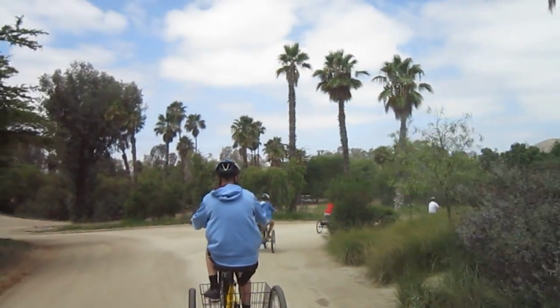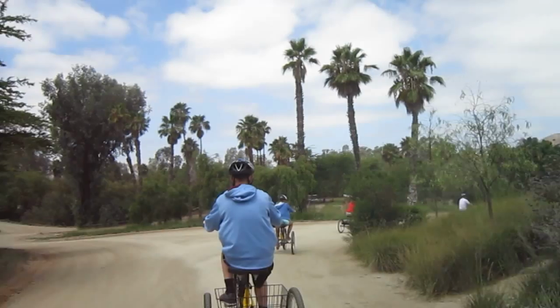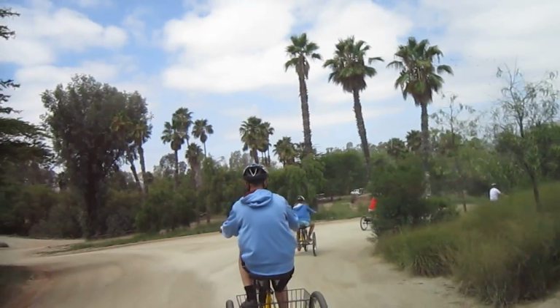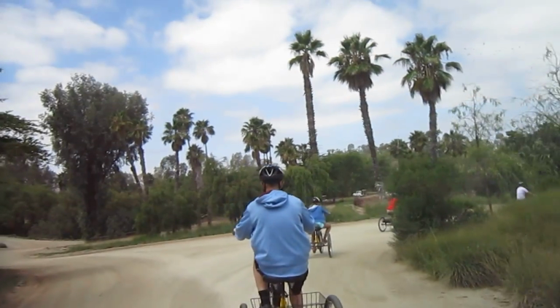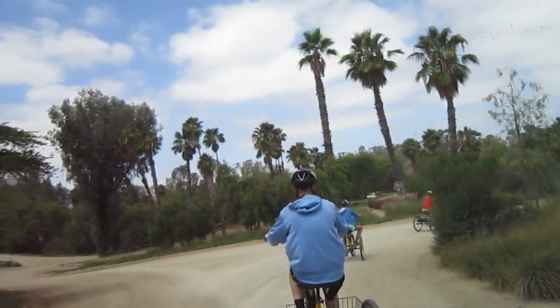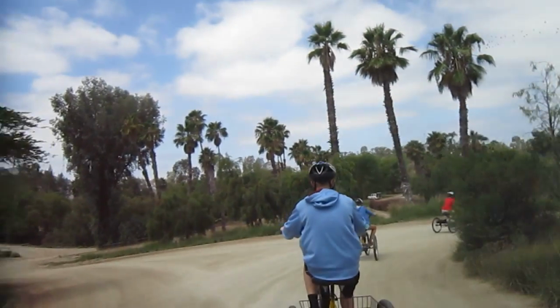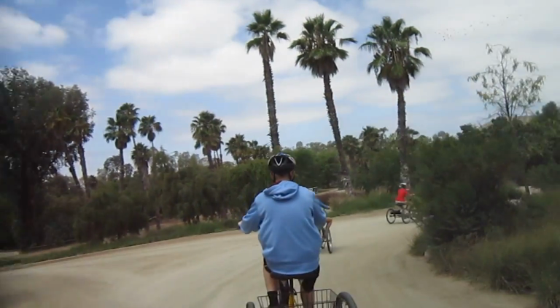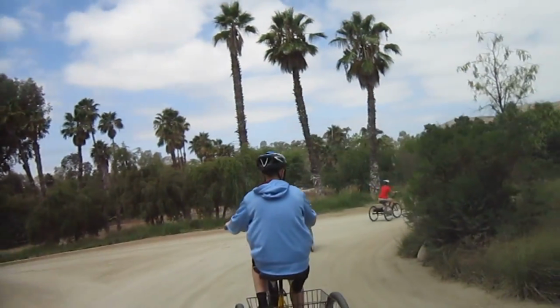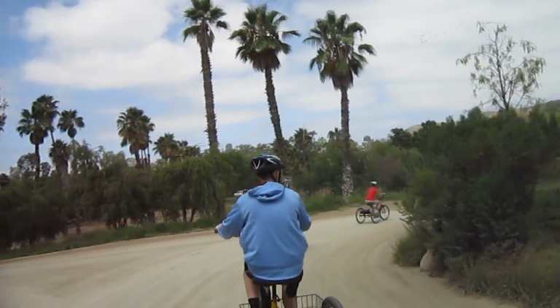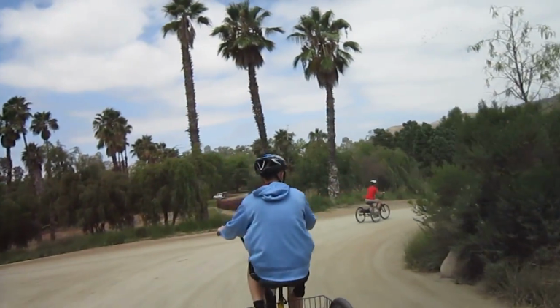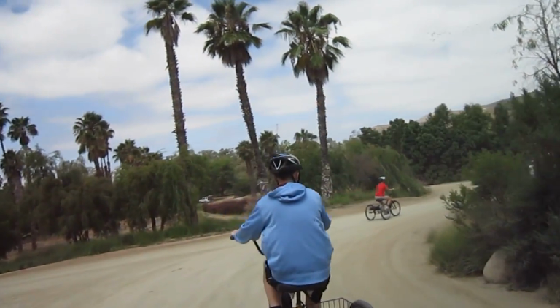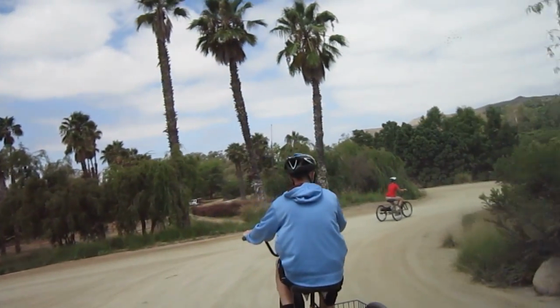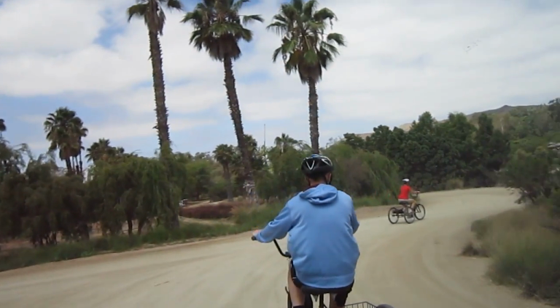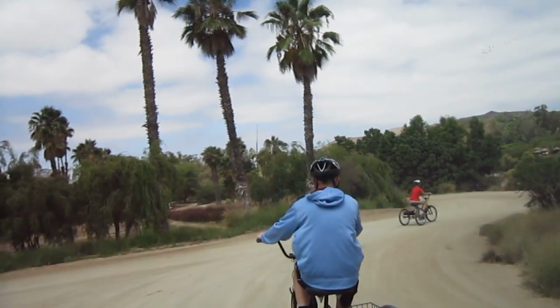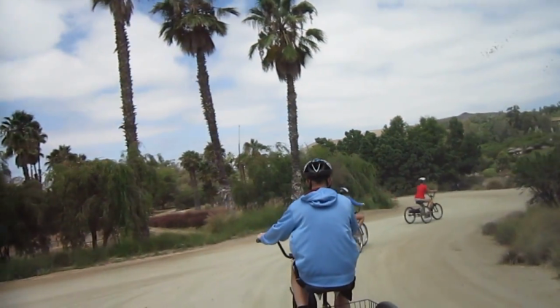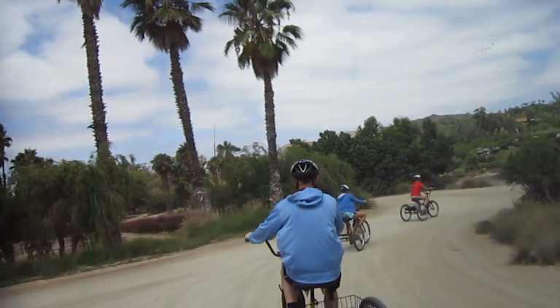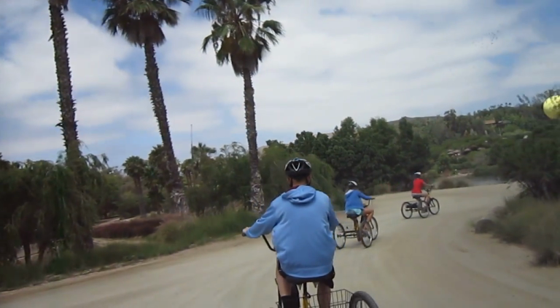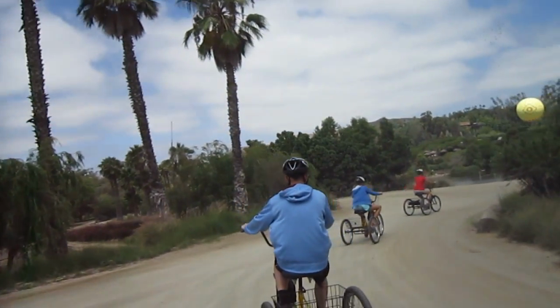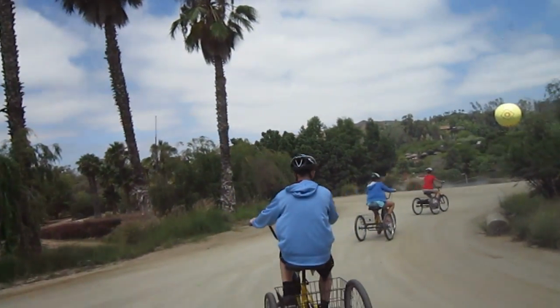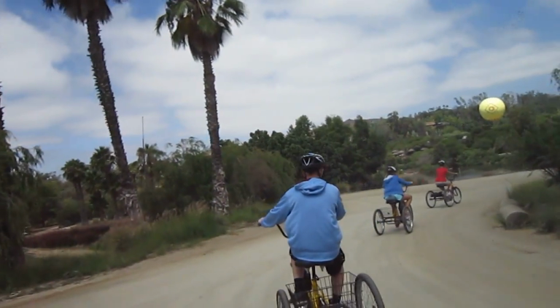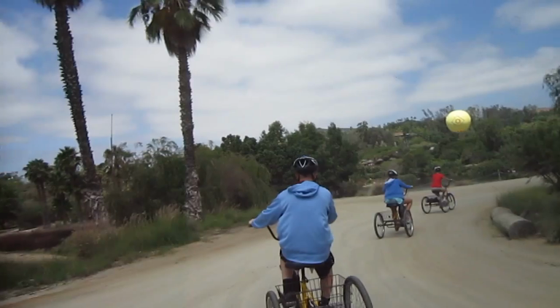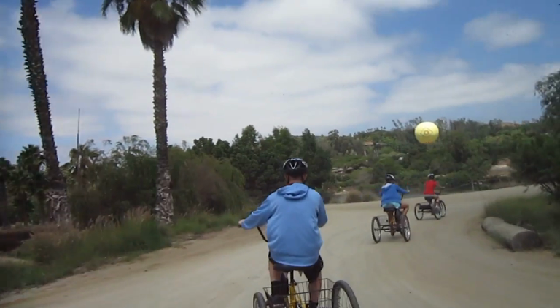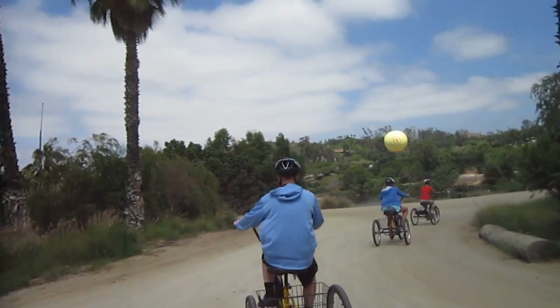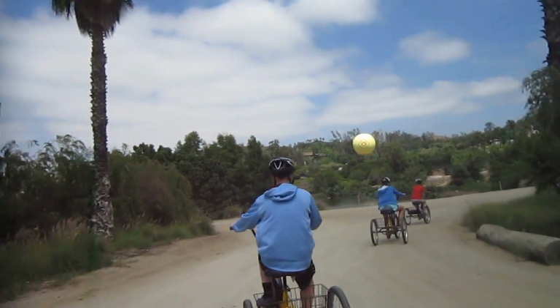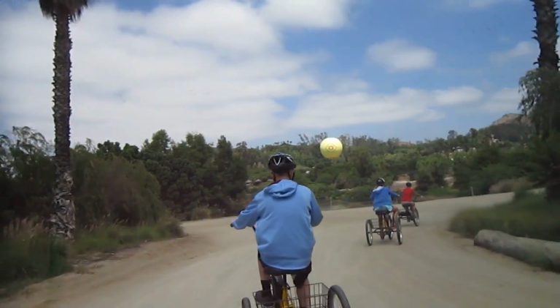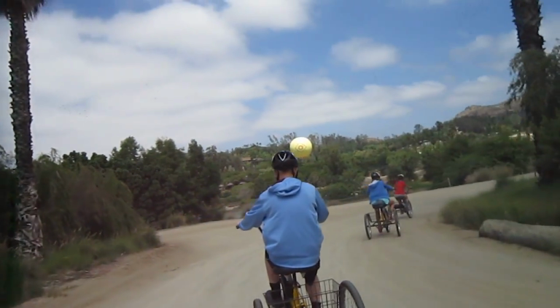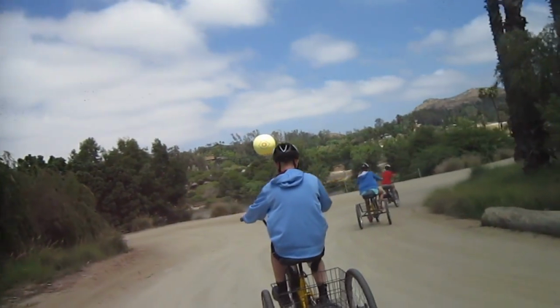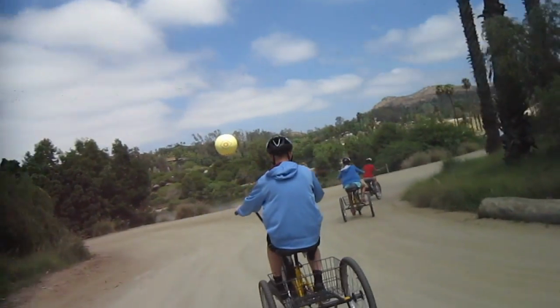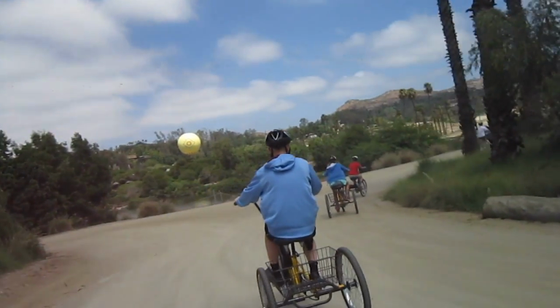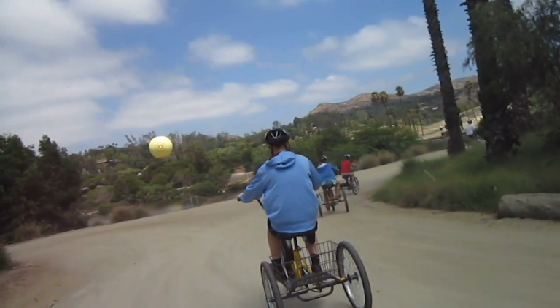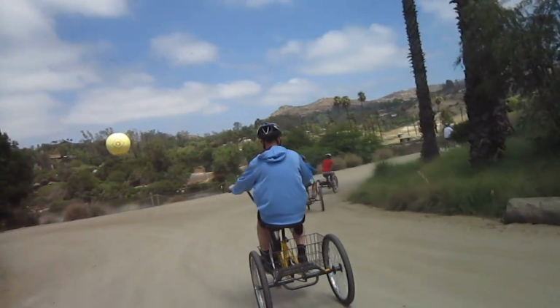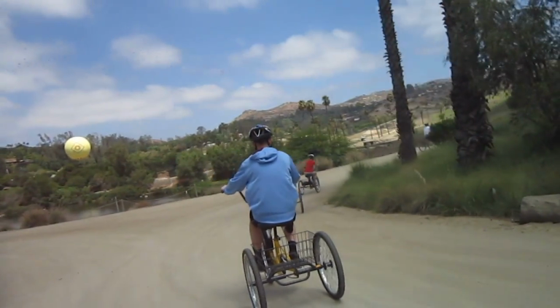We've got two tour guides. We're going to get a little closer to the animals than you get on most of the other tours, so that should be pretty exciting.